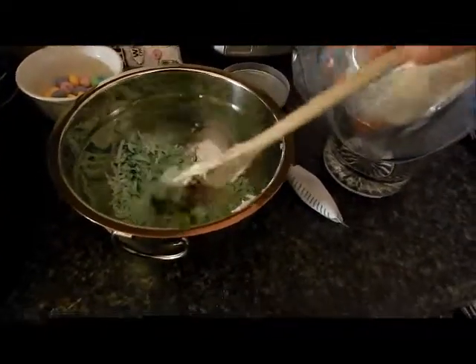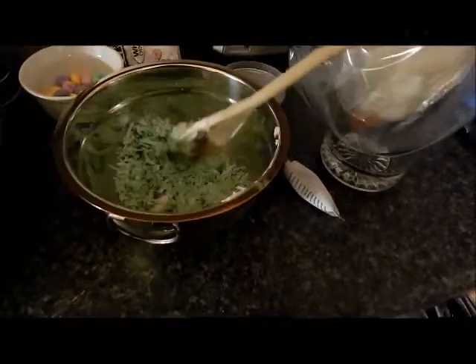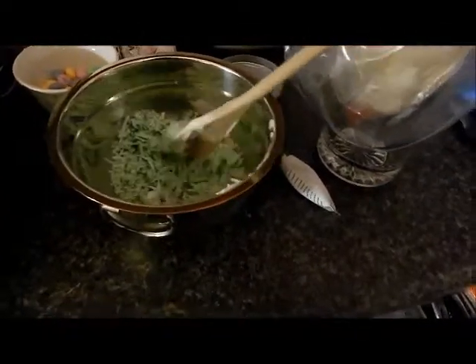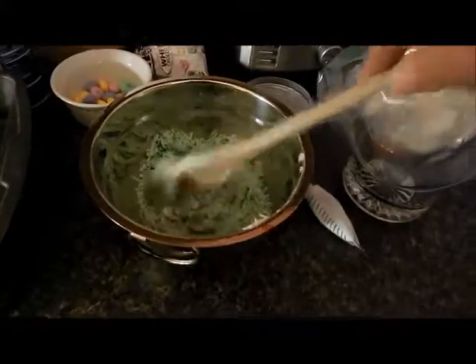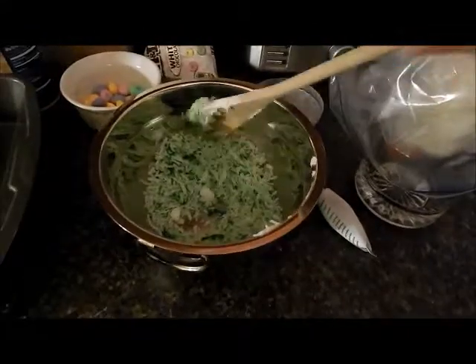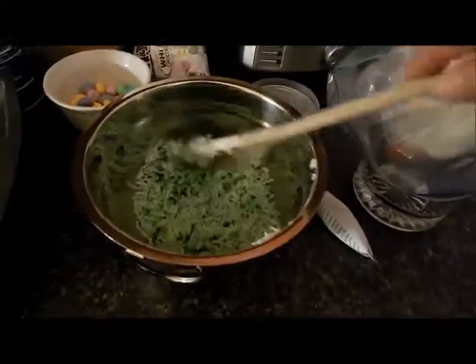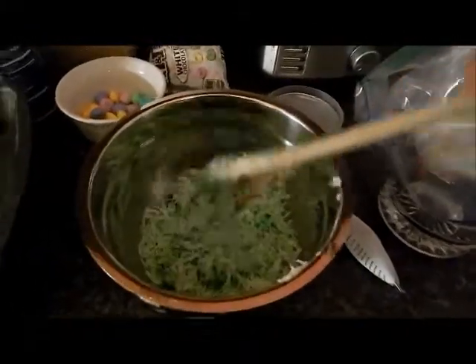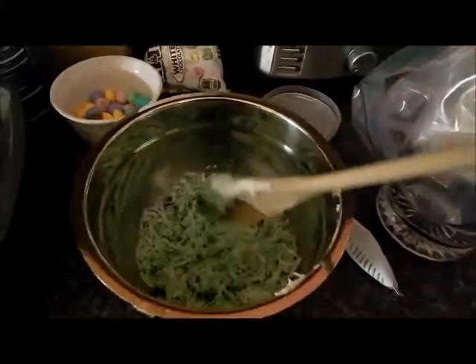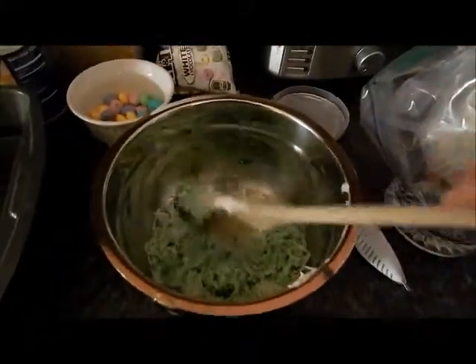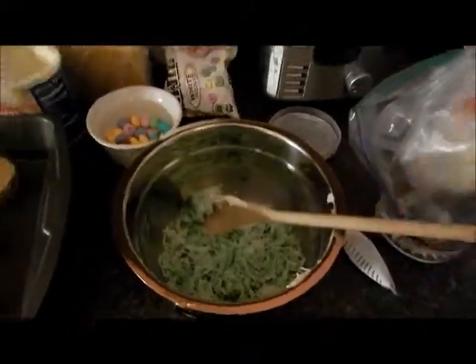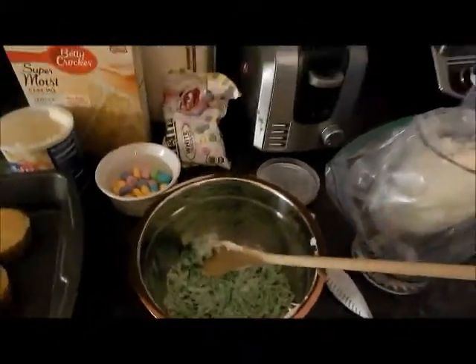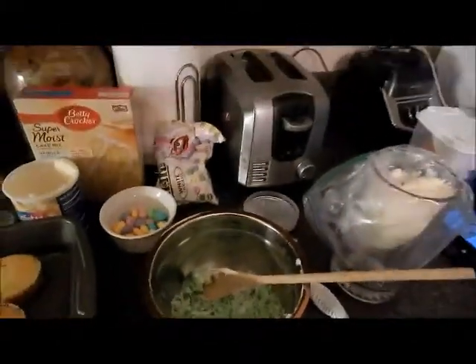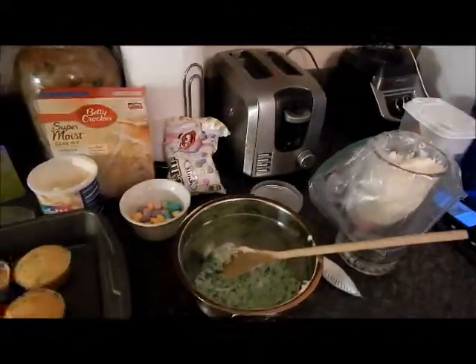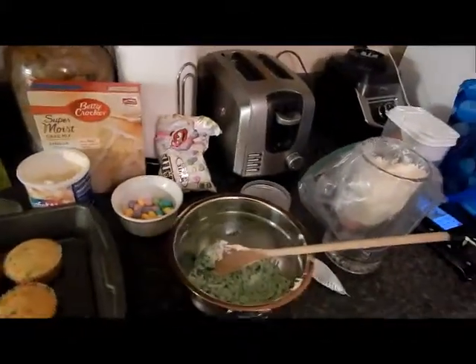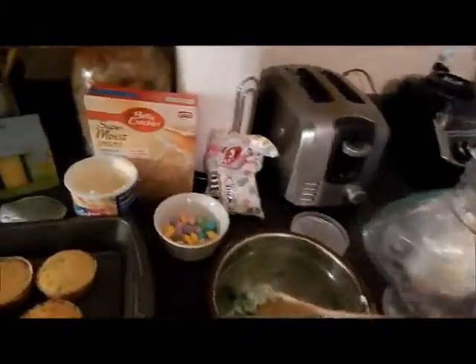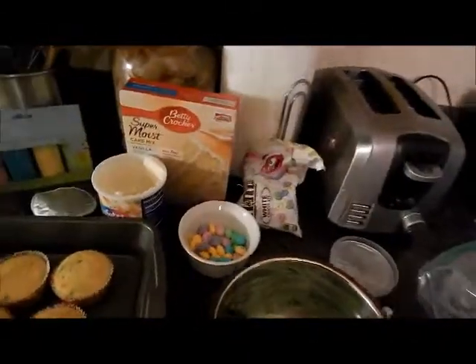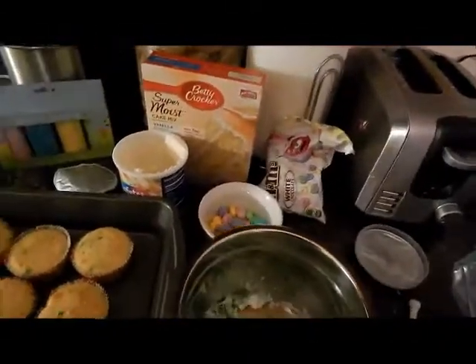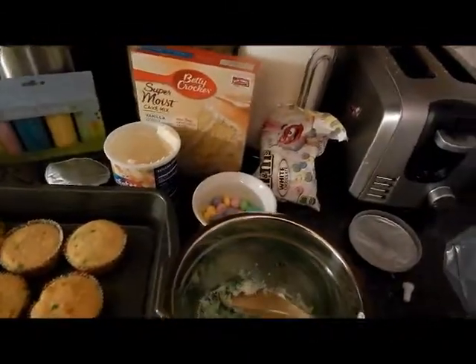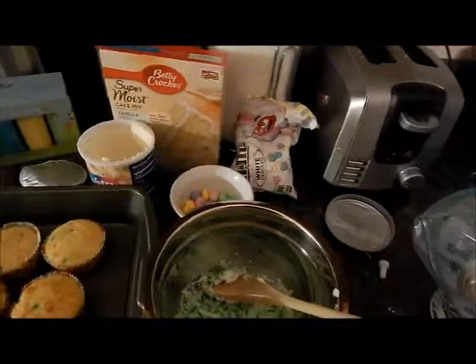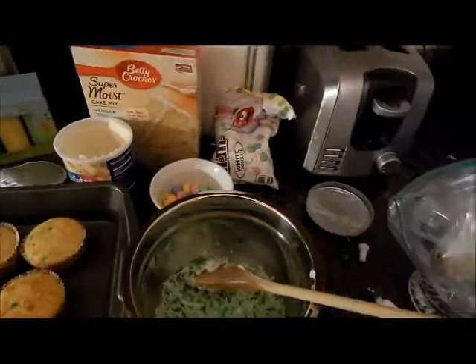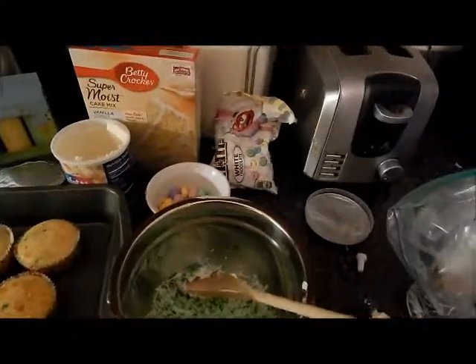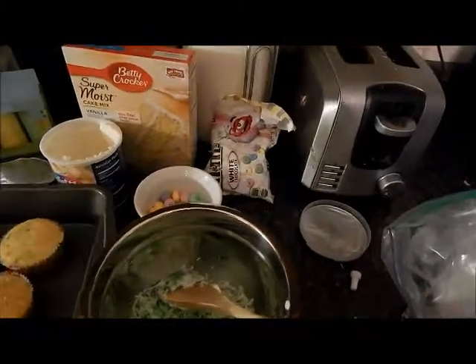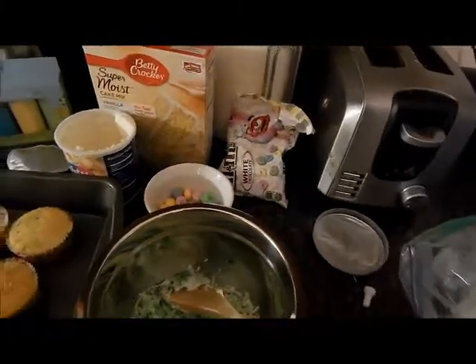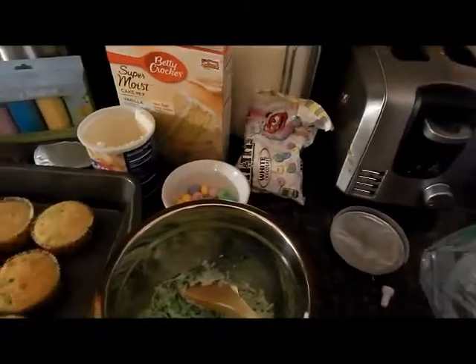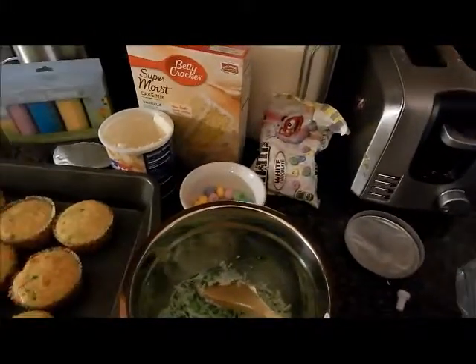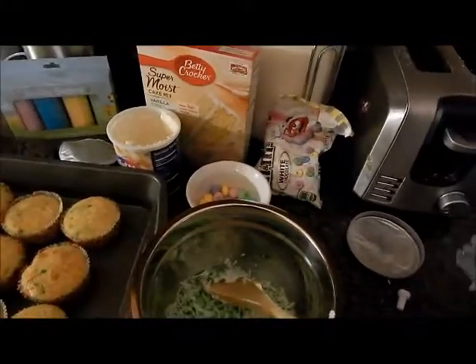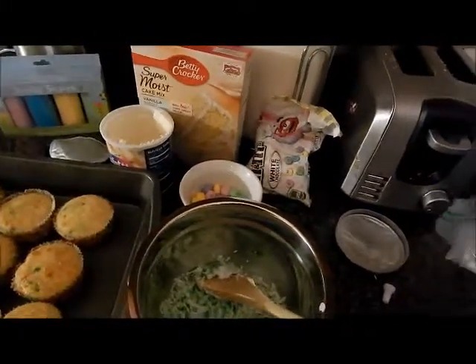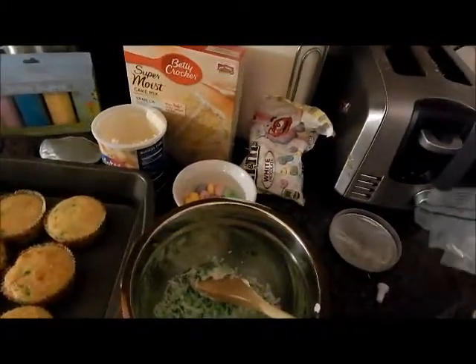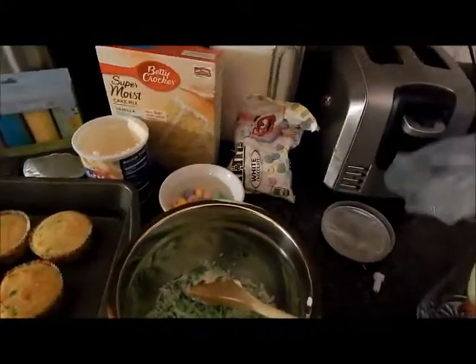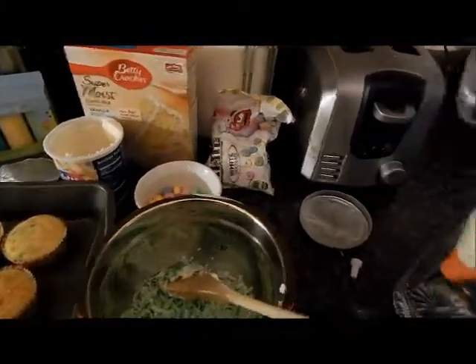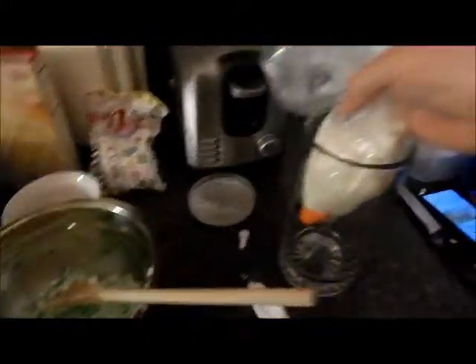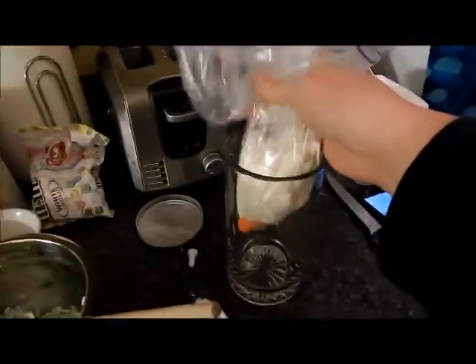I just gave that a good mix and now we've got our coconut all green and ready for our cupcakes.